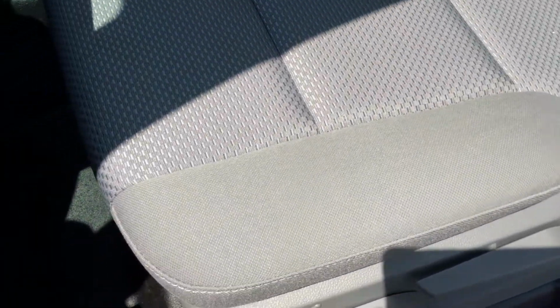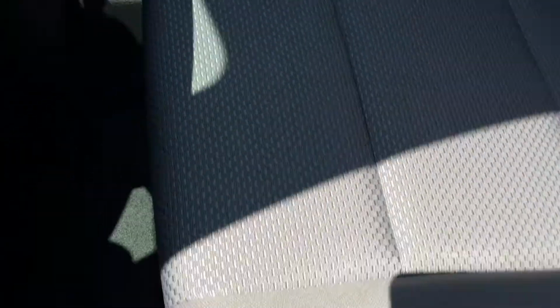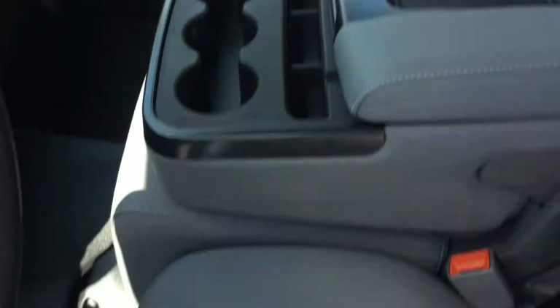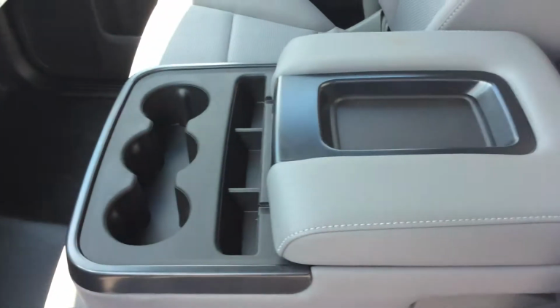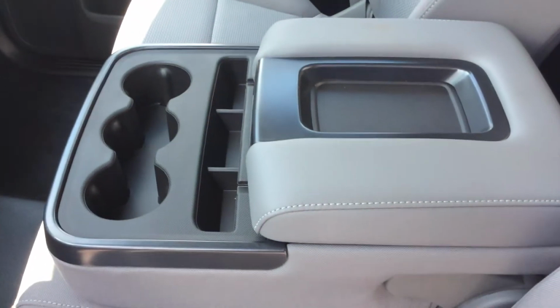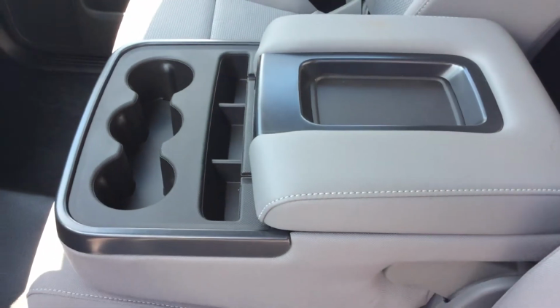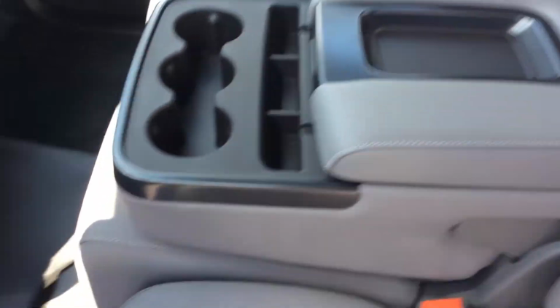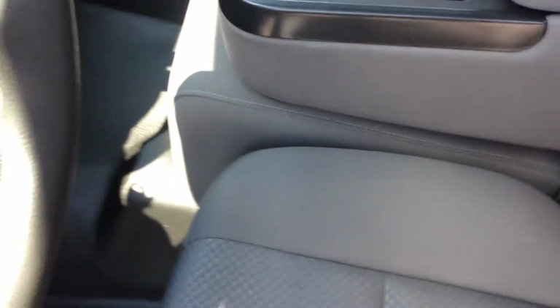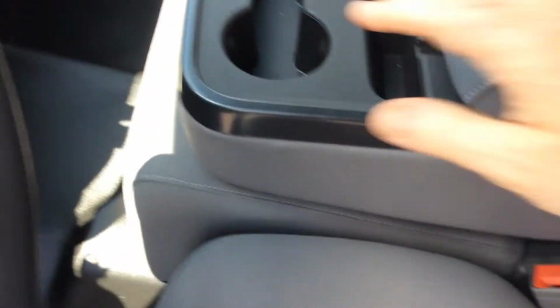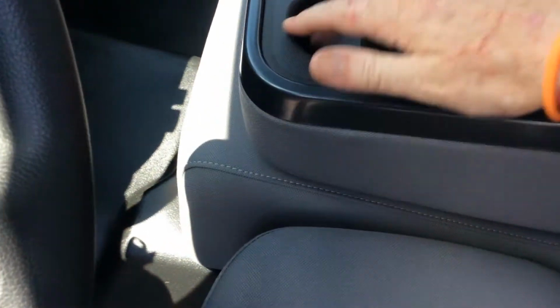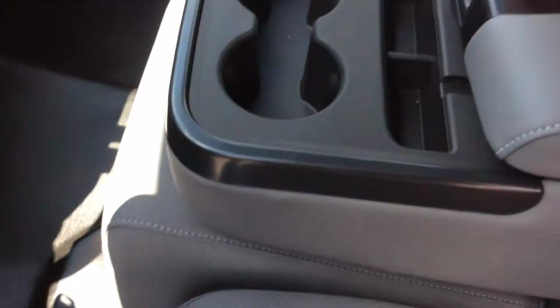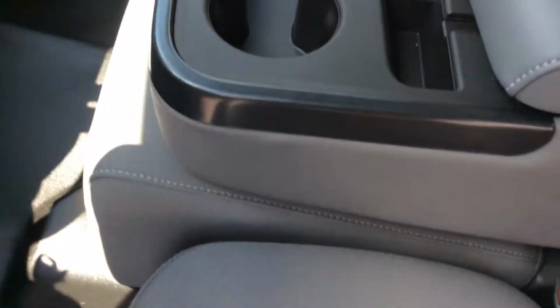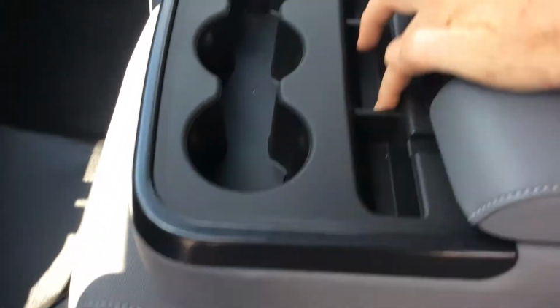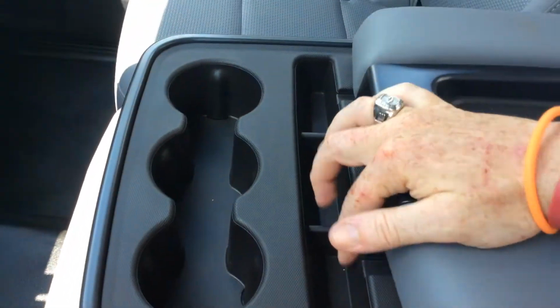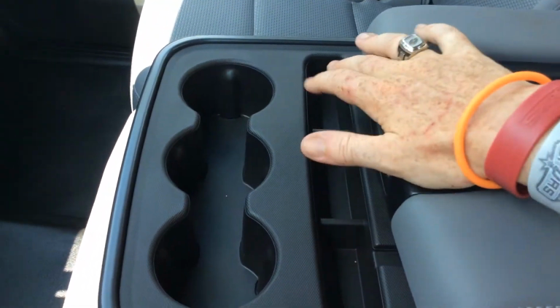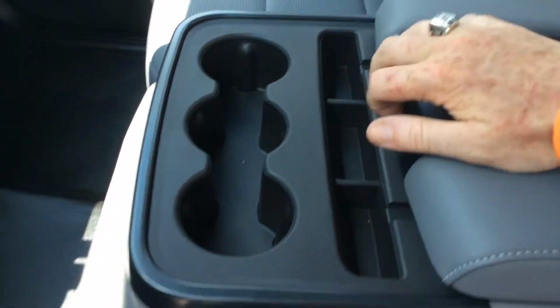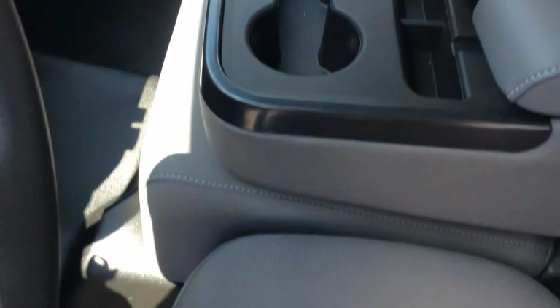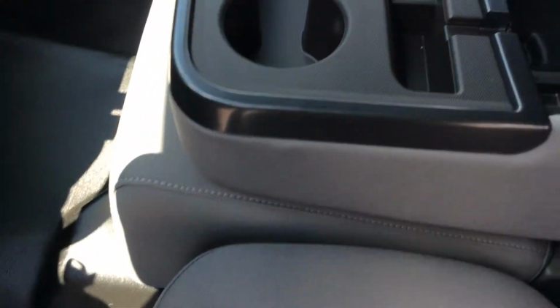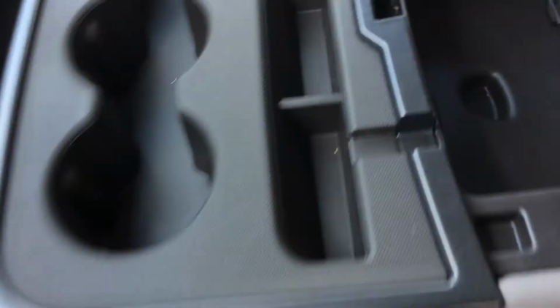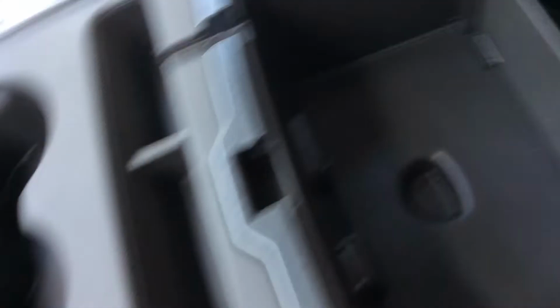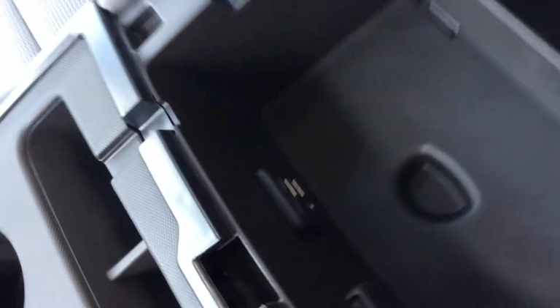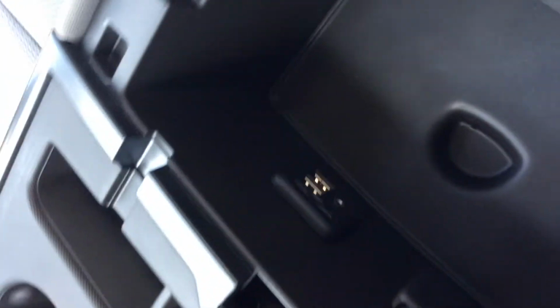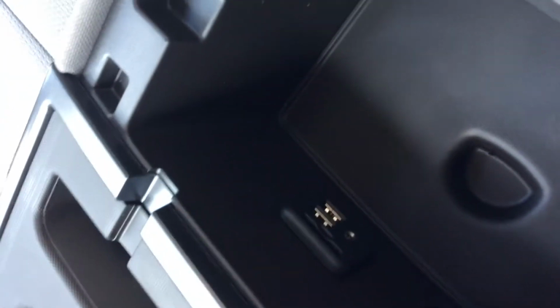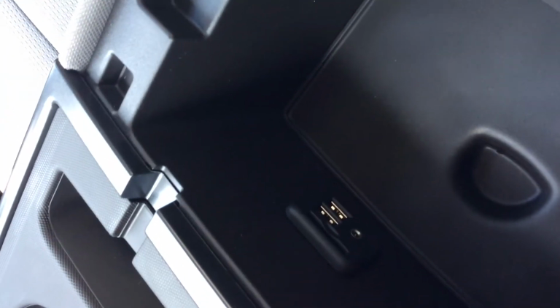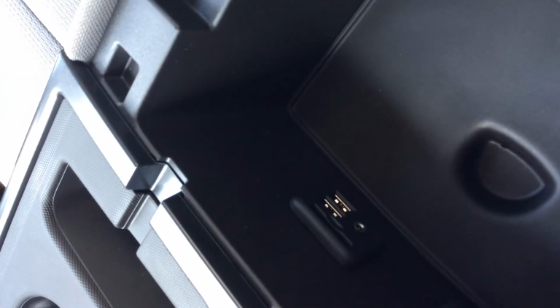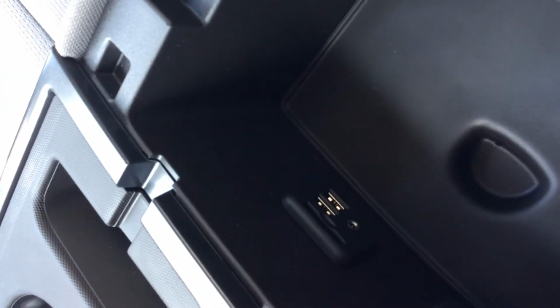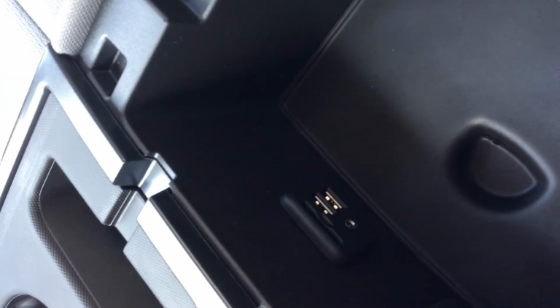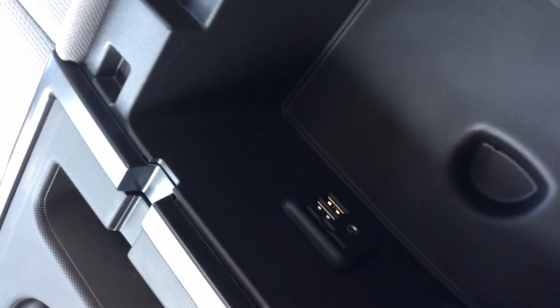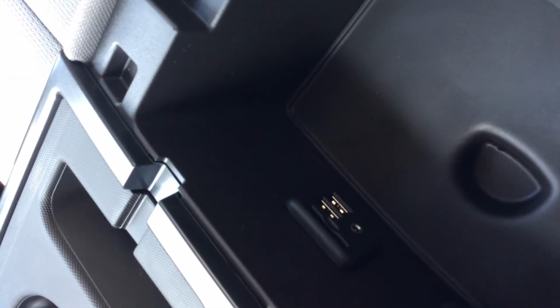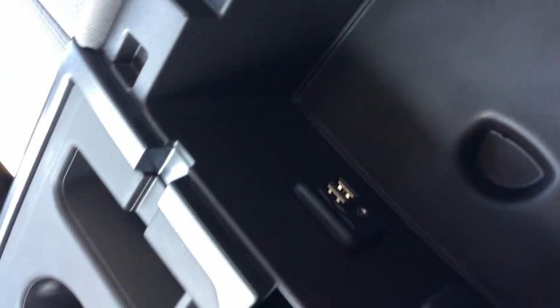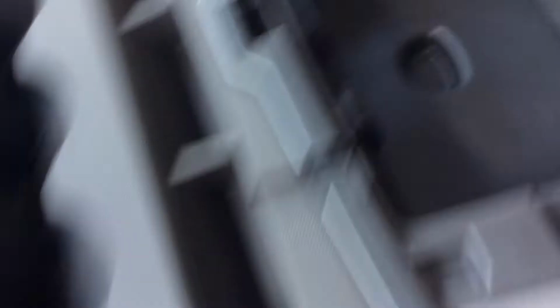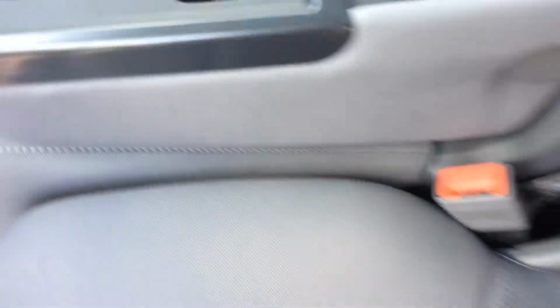It has premium cloth seating, a console that flips up and down, and three cup holders. There are a couple of places to stack cell phones, and inside there you do have a USB port, an SD card port, and an iPod jack.